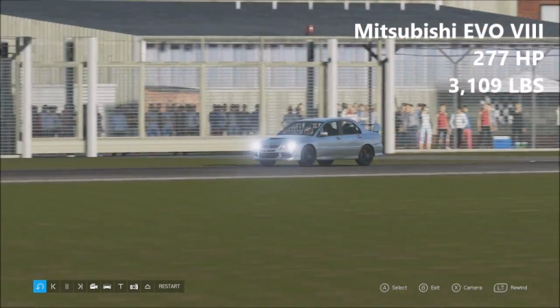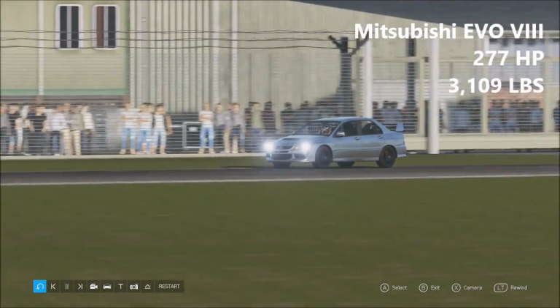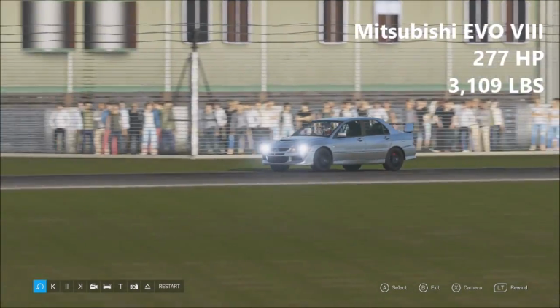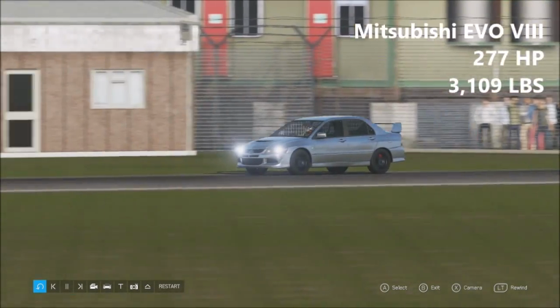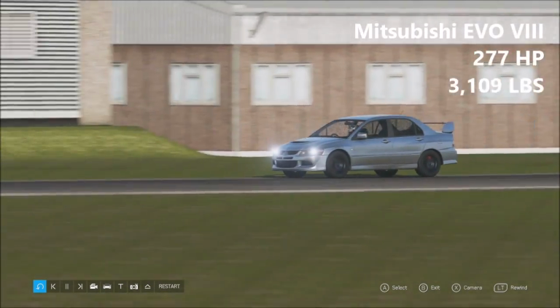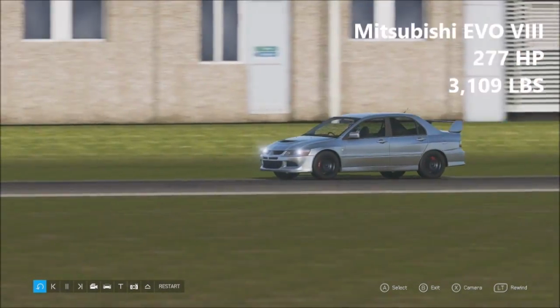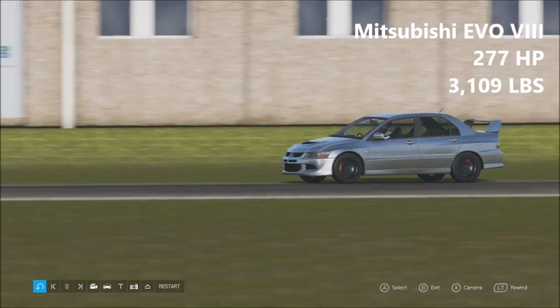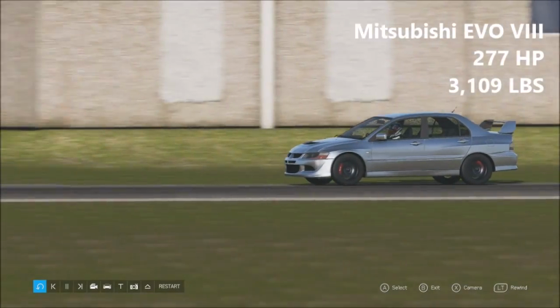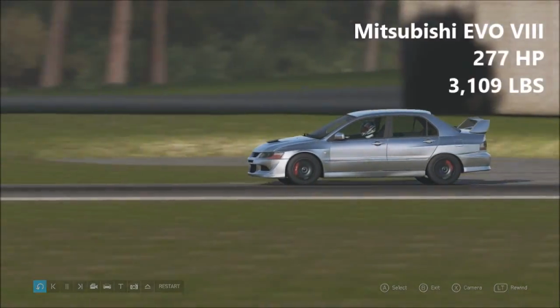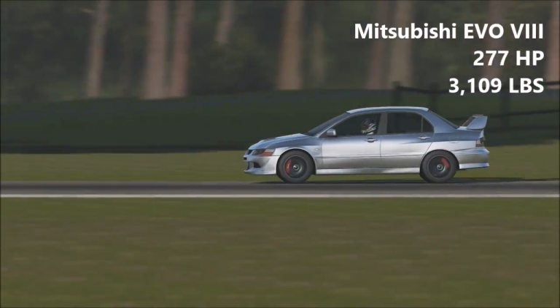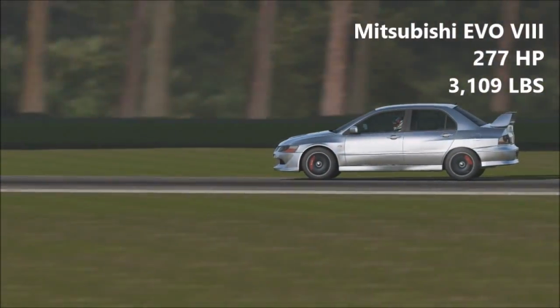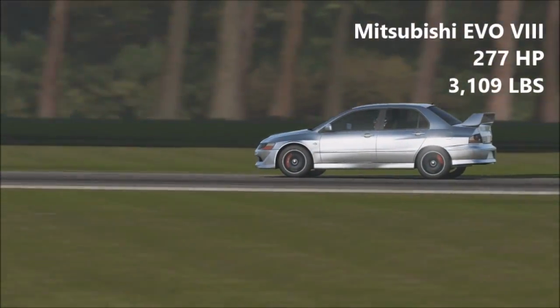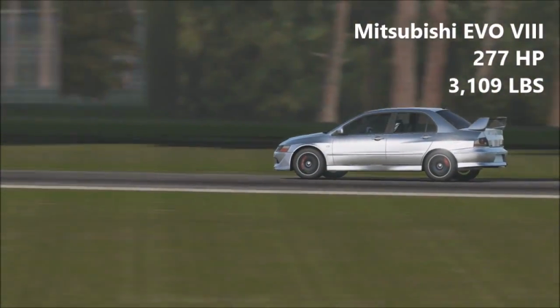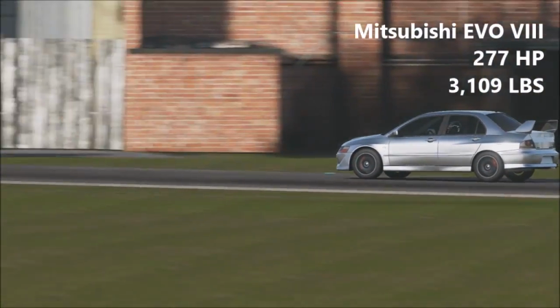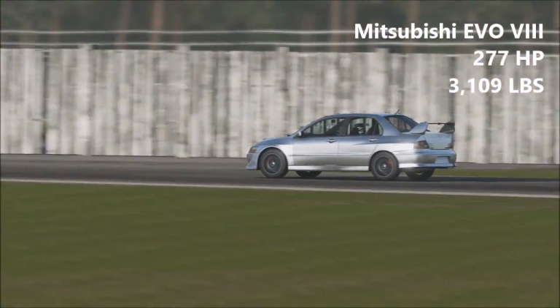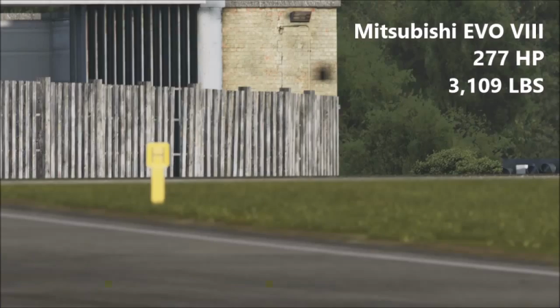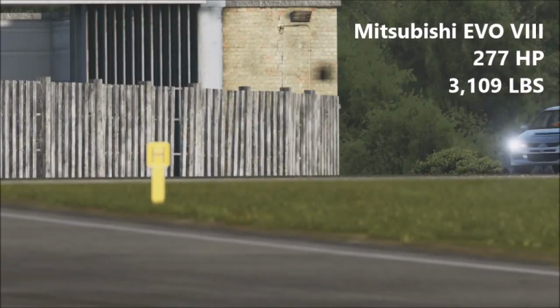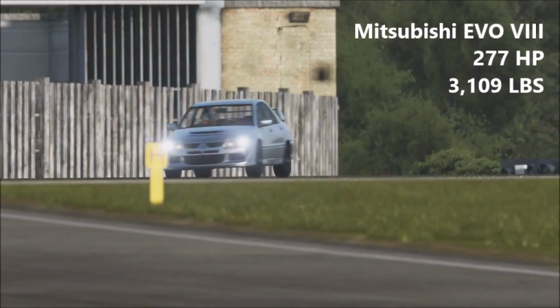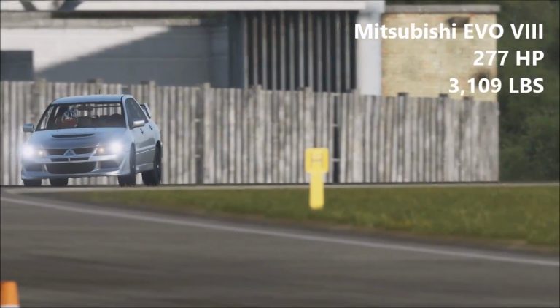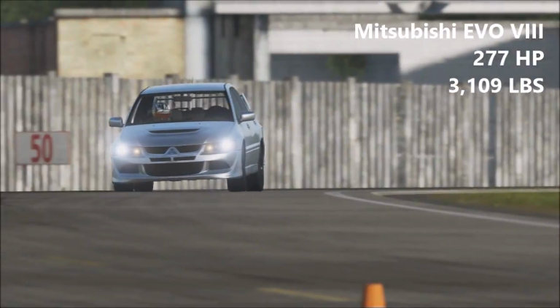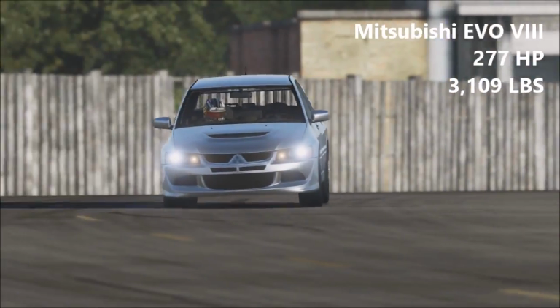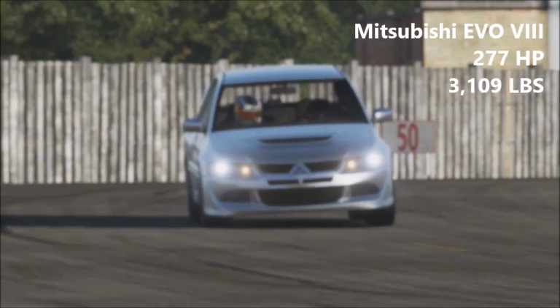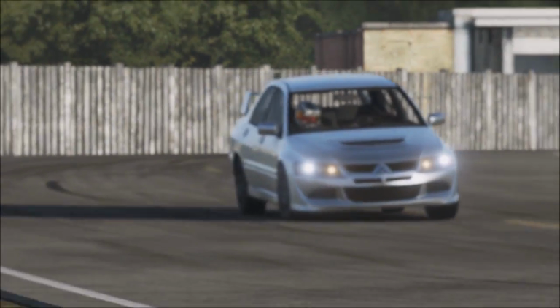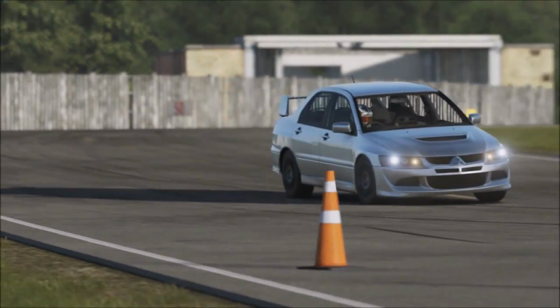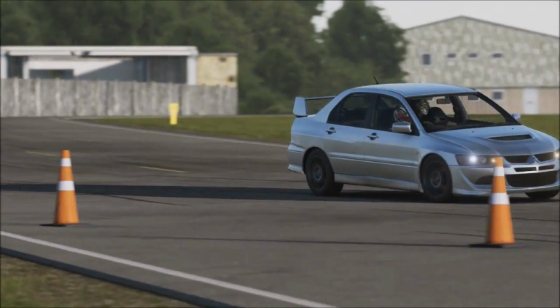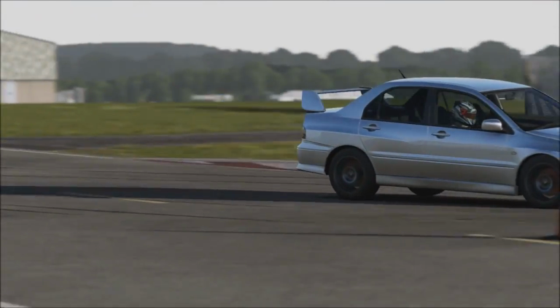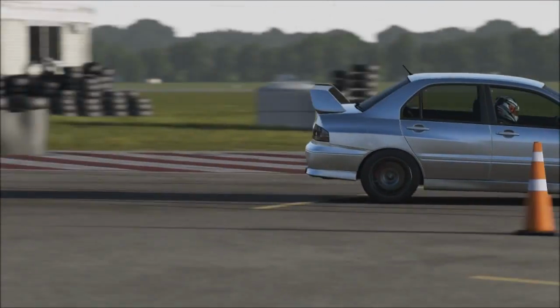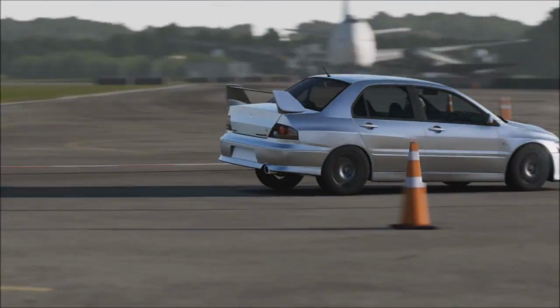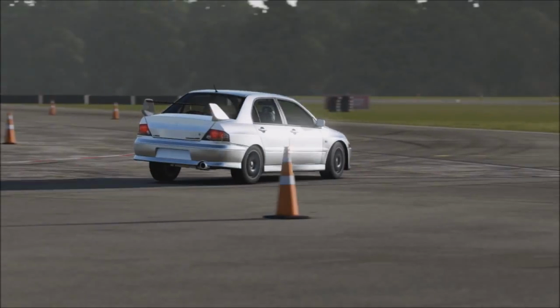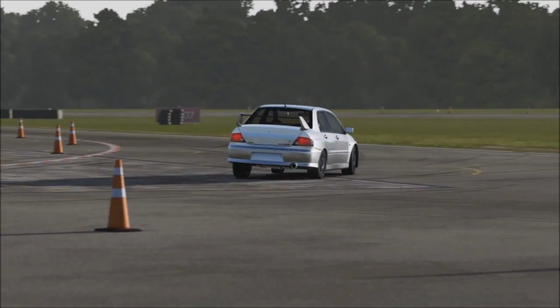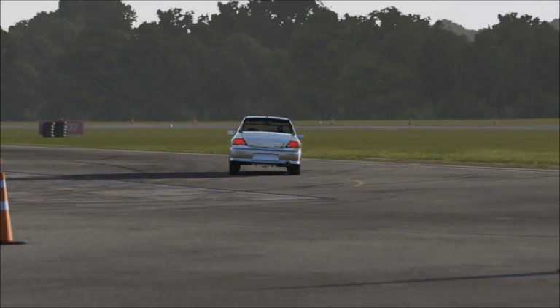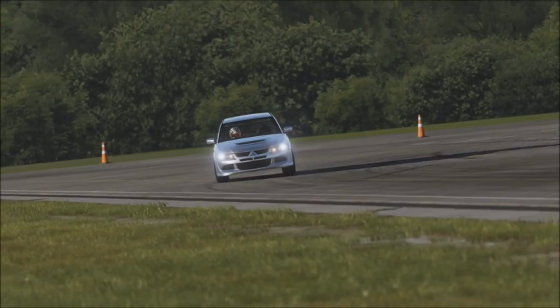Next up, the Mitsubishi Evo VIII, 277 horsepower, 3,109 lbs of weight. We had an Evo VI and an Evo X go around last season, and they did alright — the Evo X was noticeably slower than the Evo VI.